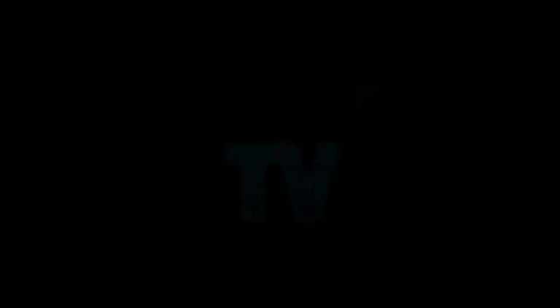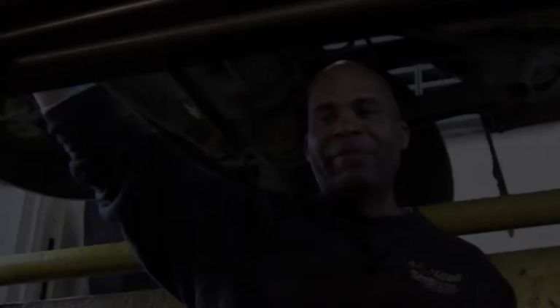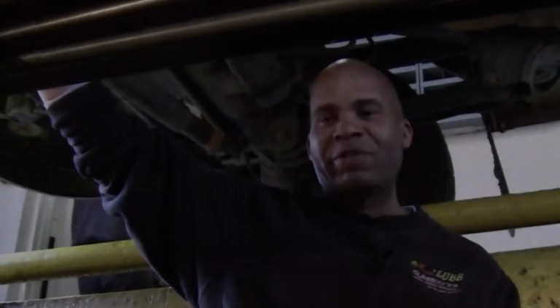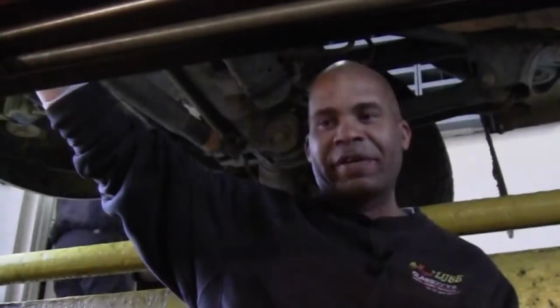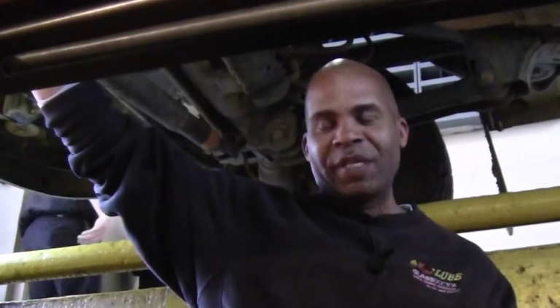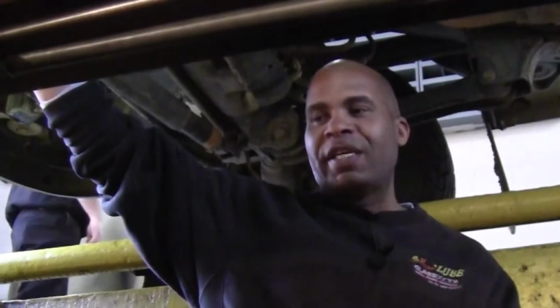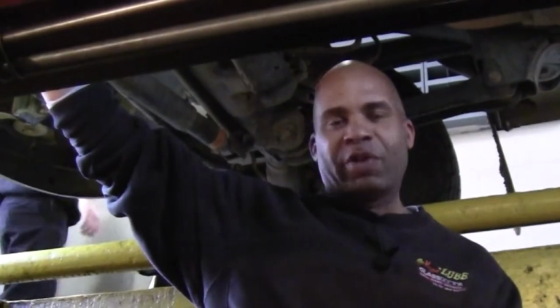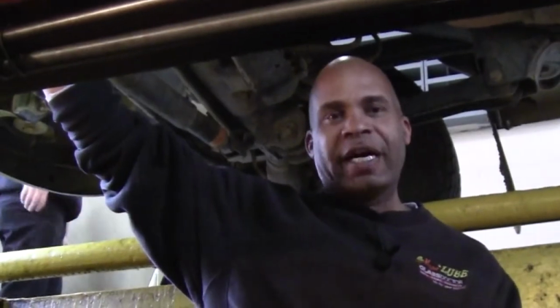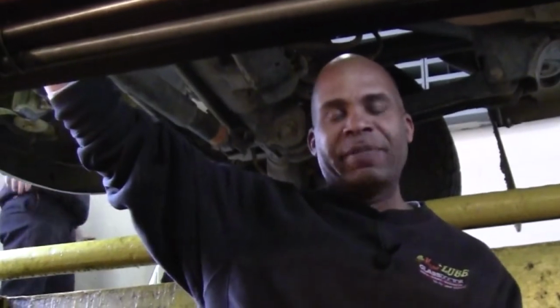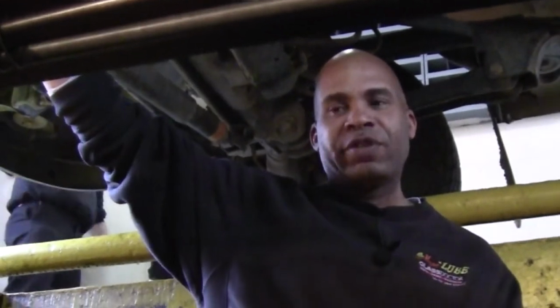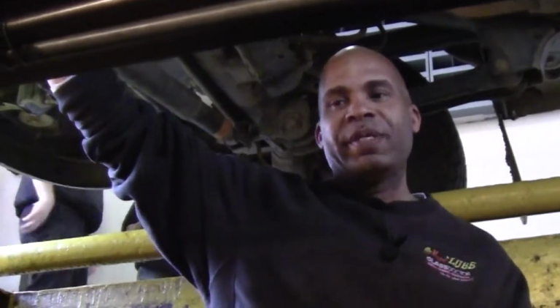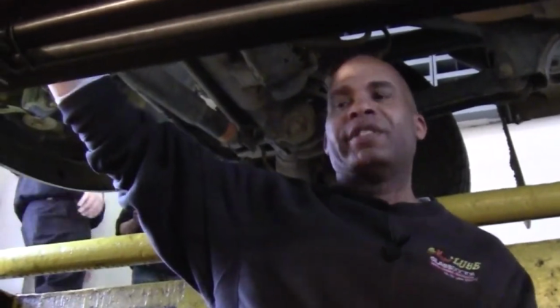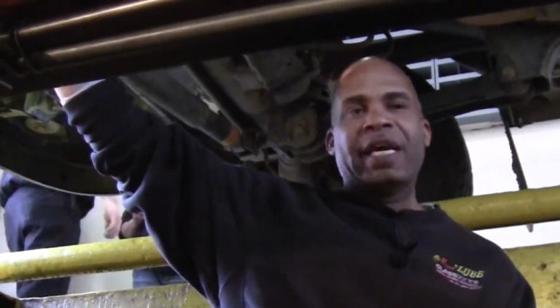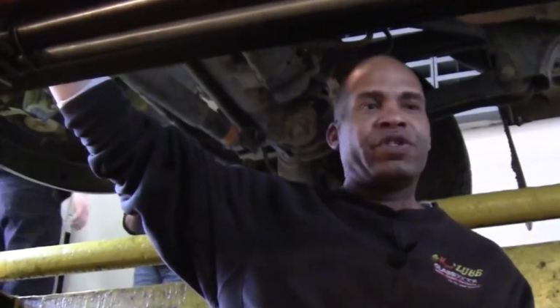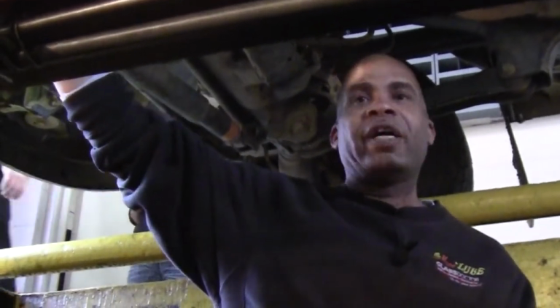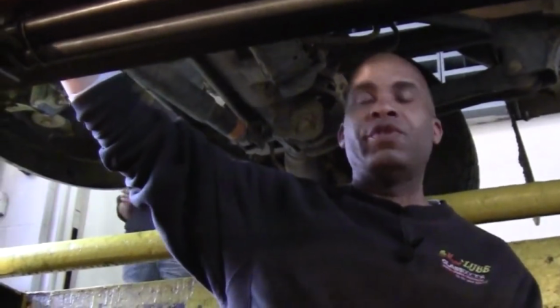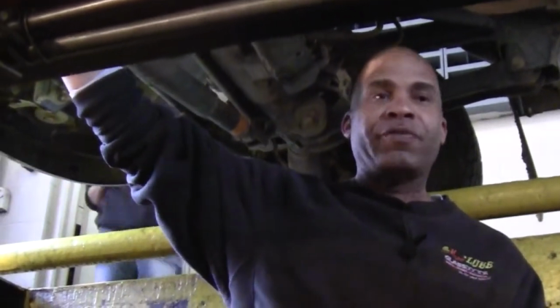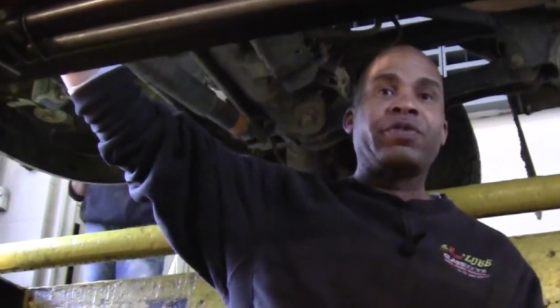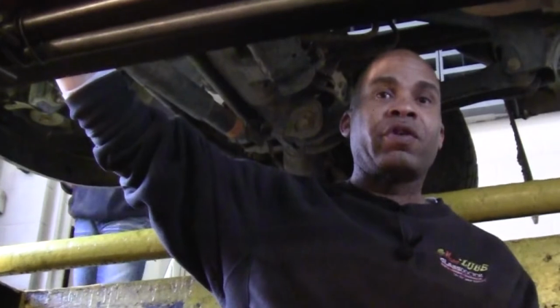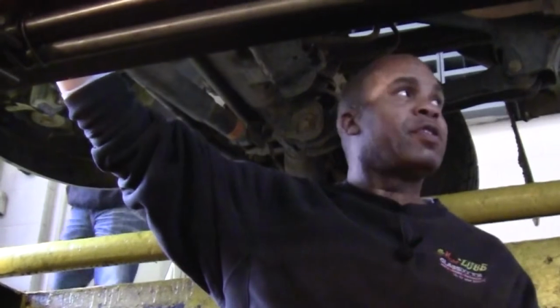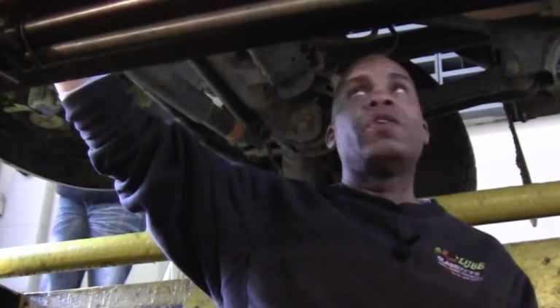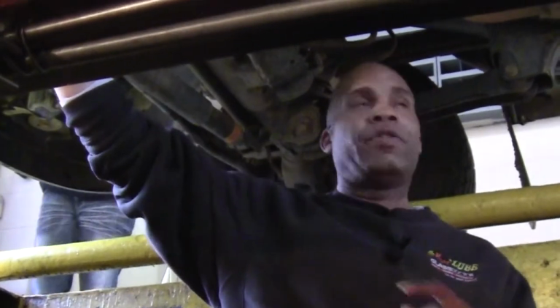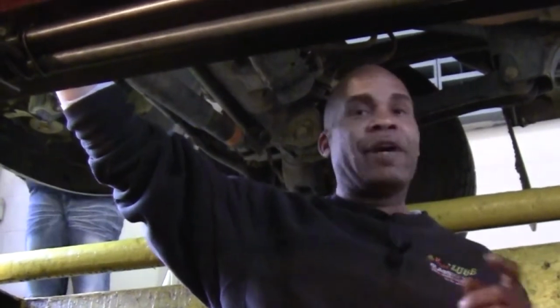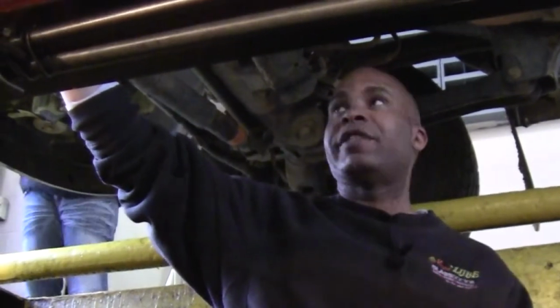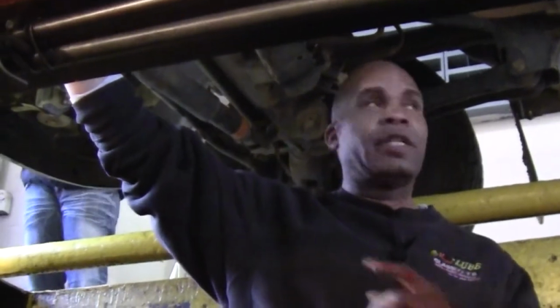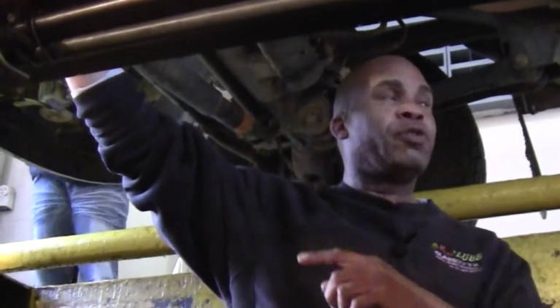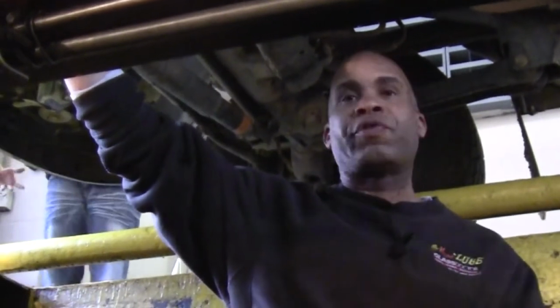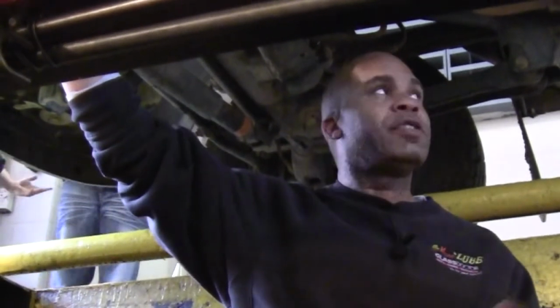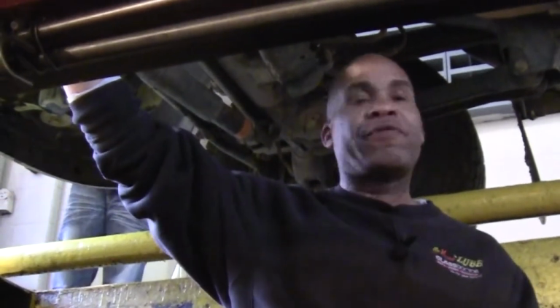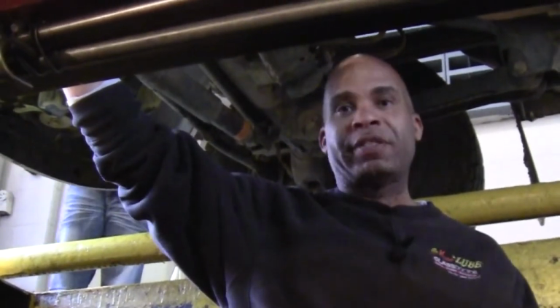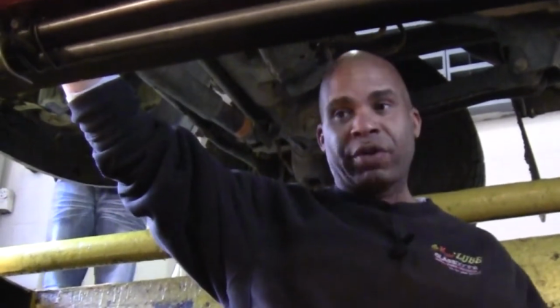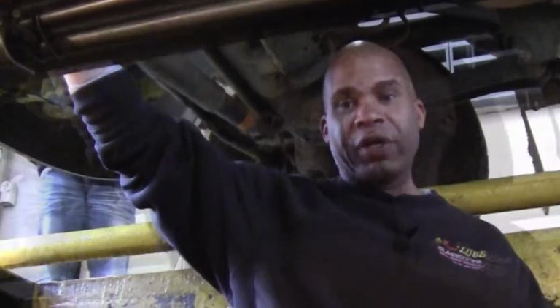My name is Adrian Brown. I work at the Height Smasher Loop. Today I'm going to show you how to do a differential service on all the drive cases. That includes the front, the transfer case, and the rear differential.